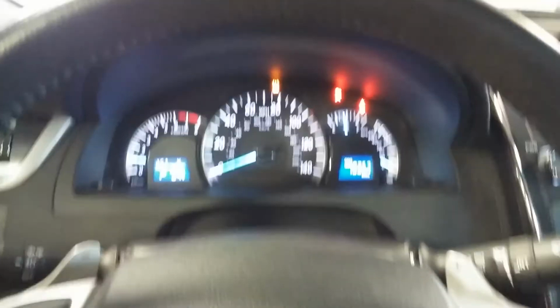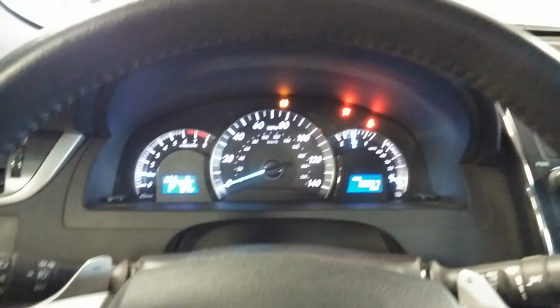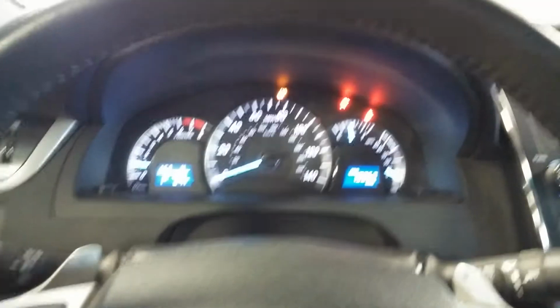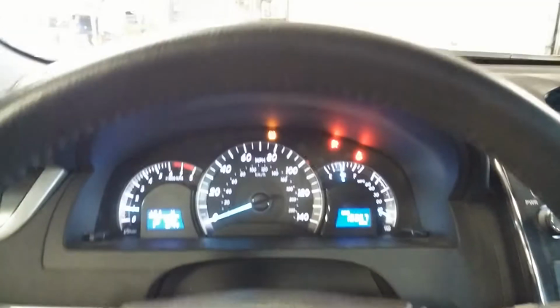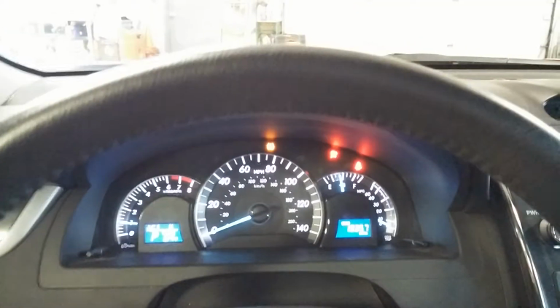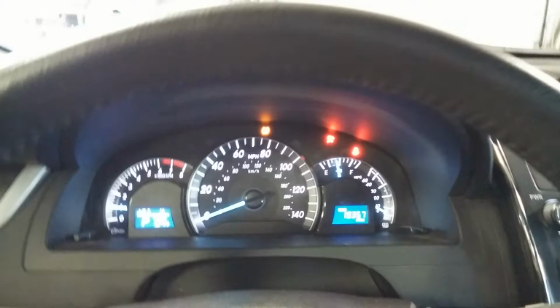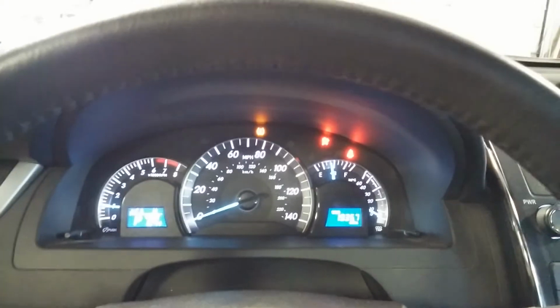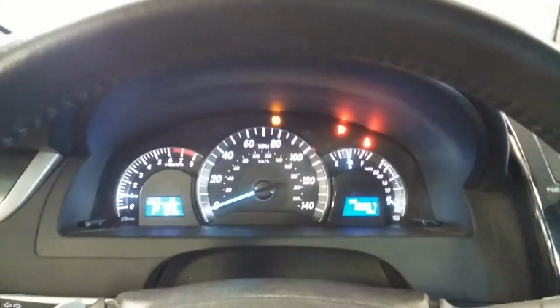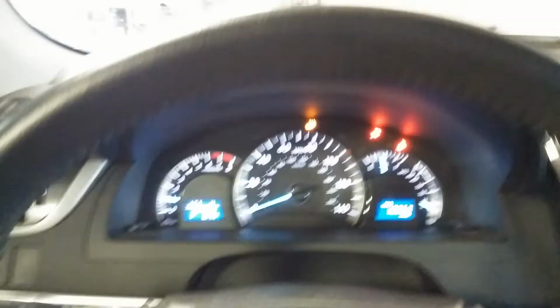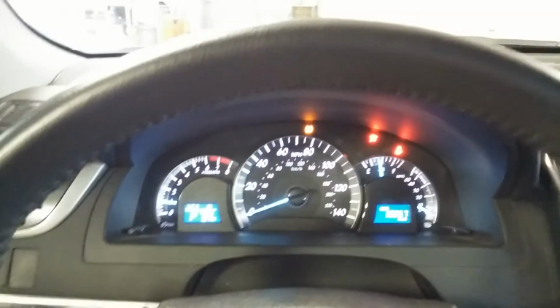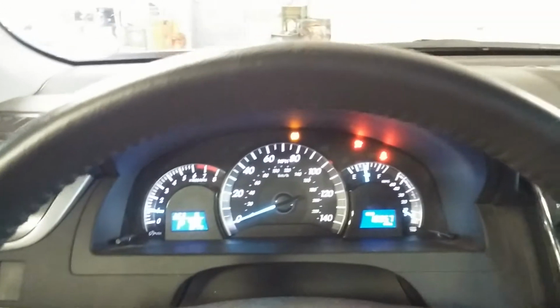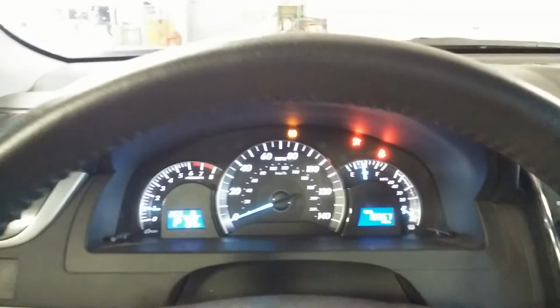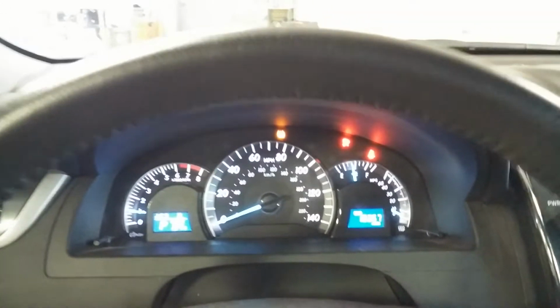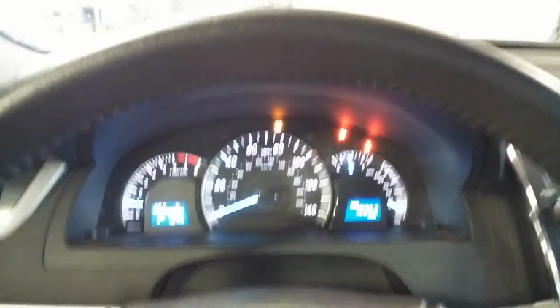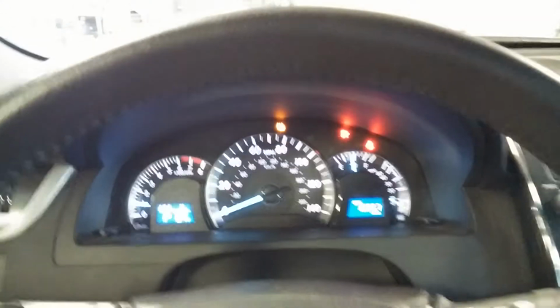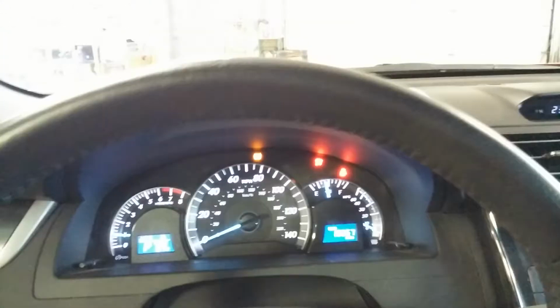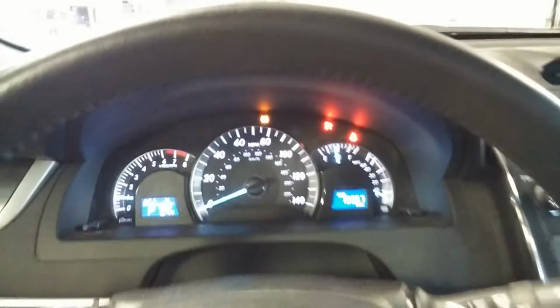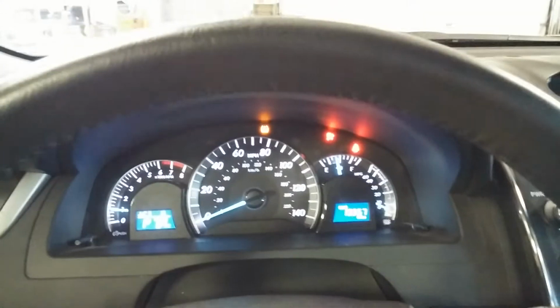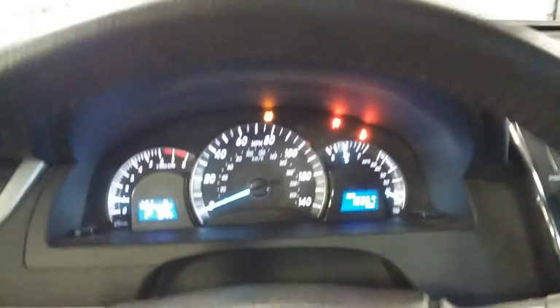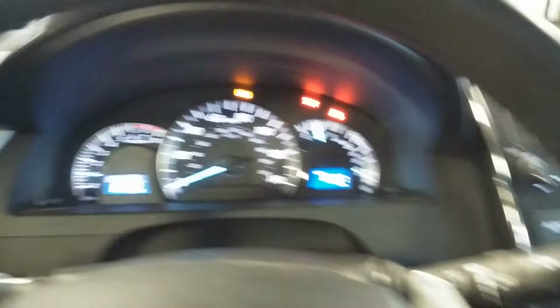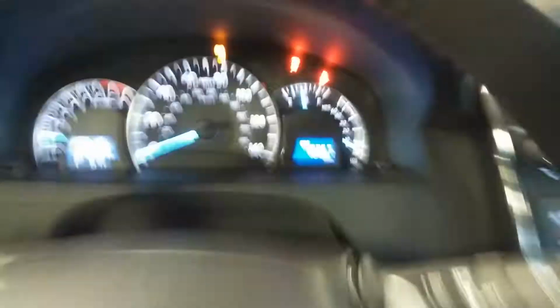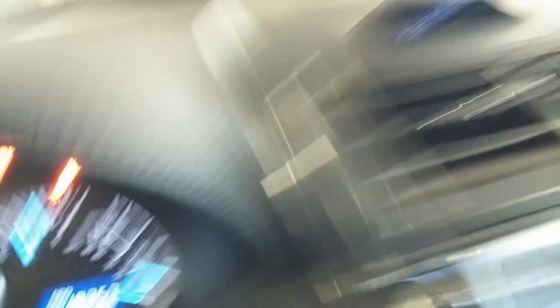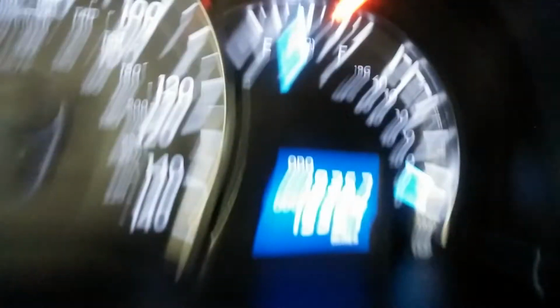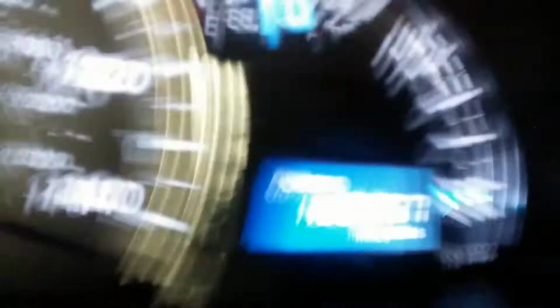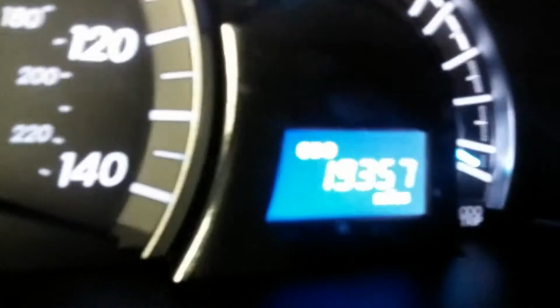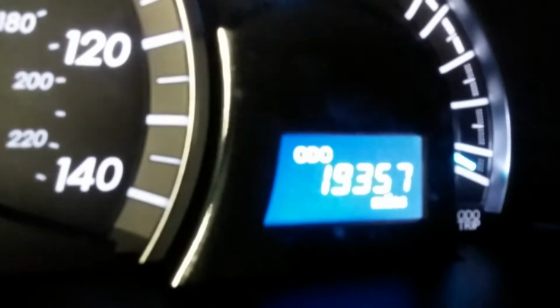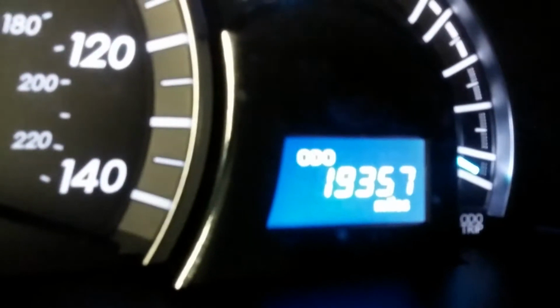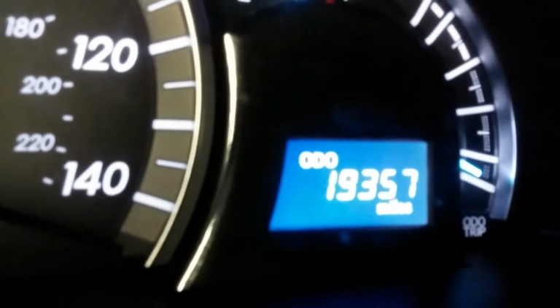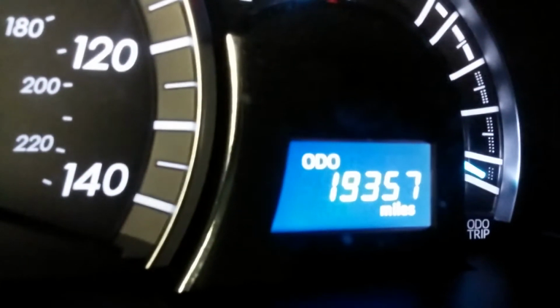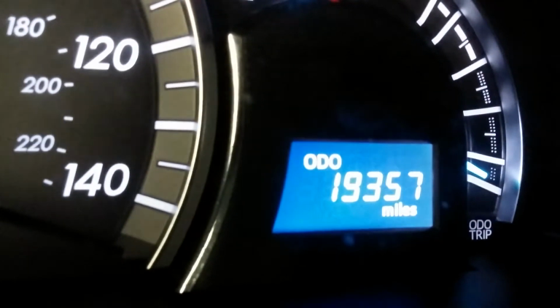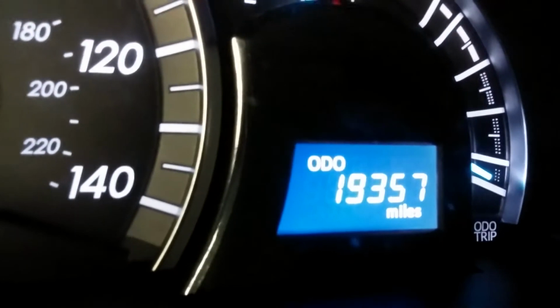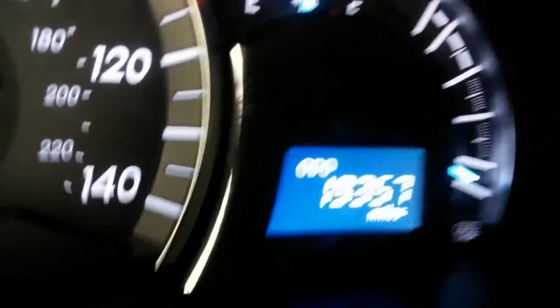There's the tire pressure light on — we do need some air in the tires. And there's an airbag light on as well. Not particularly sure — maybe it's a seat belt sensor or something. Of course there's your mileage of 19,357.